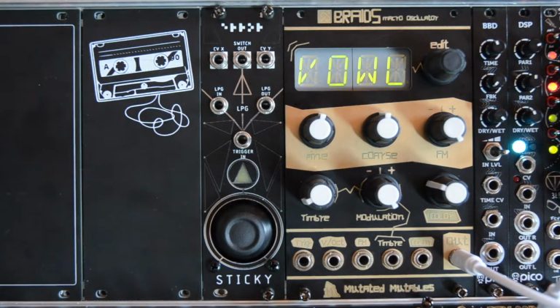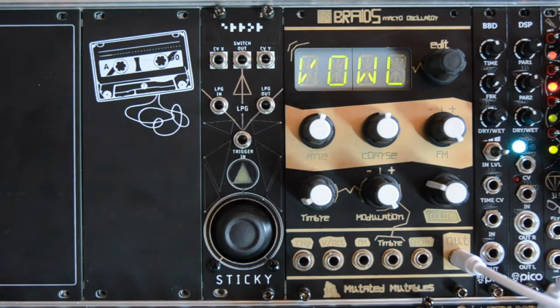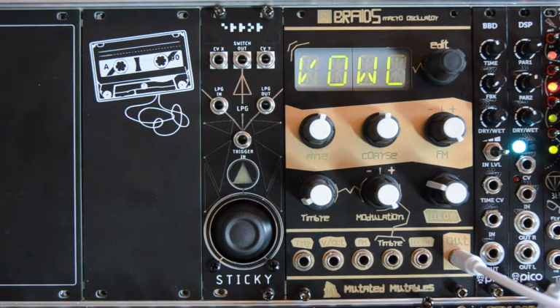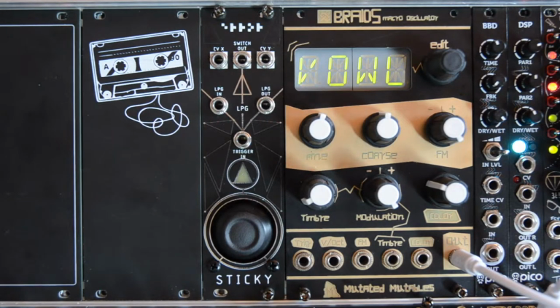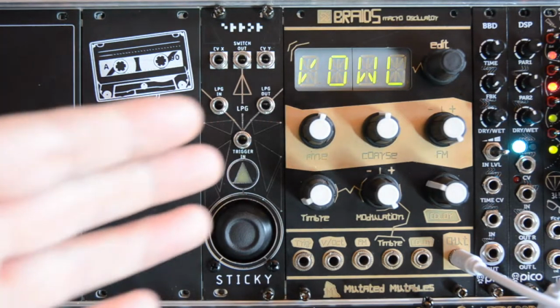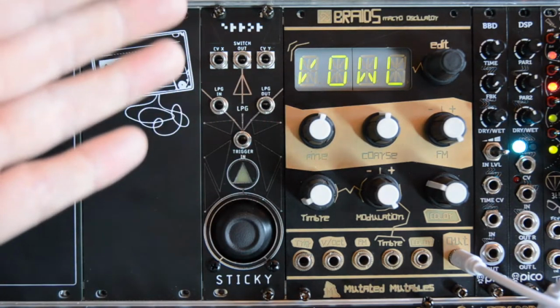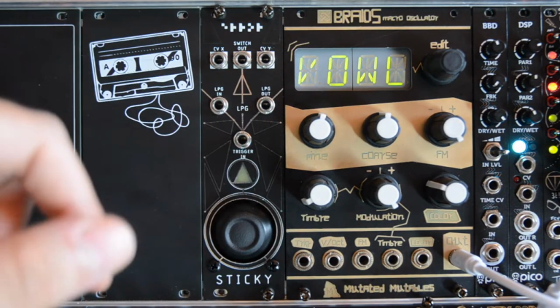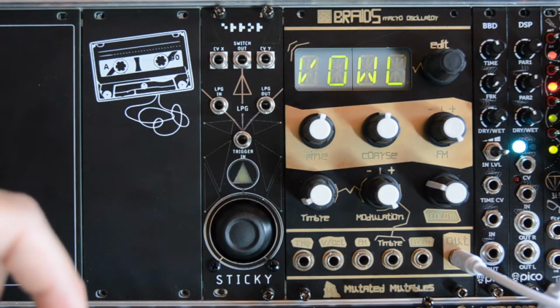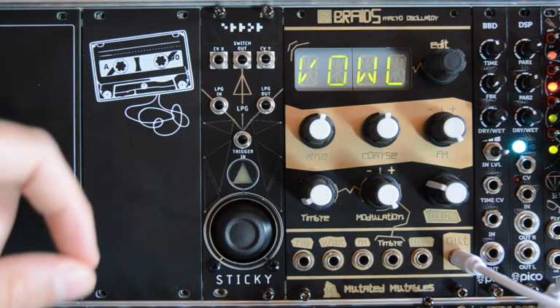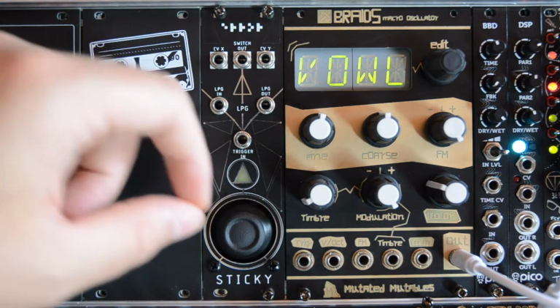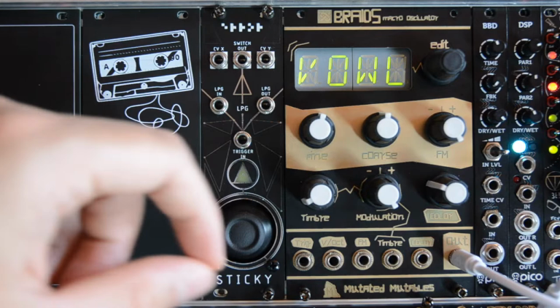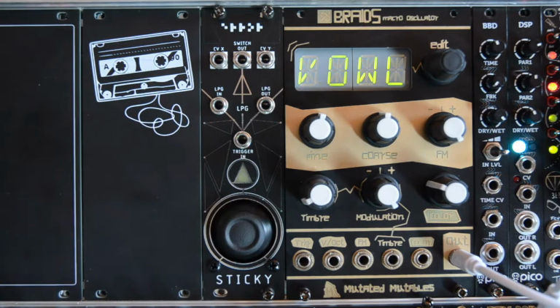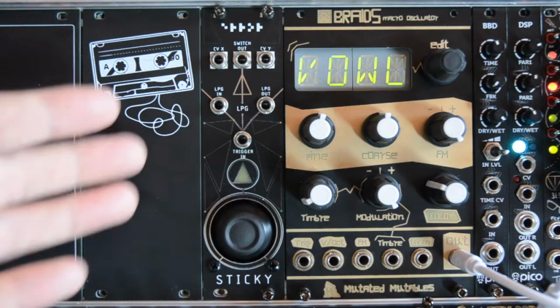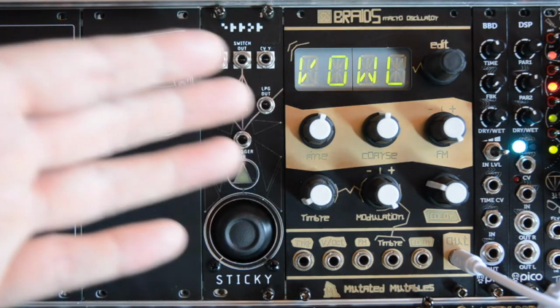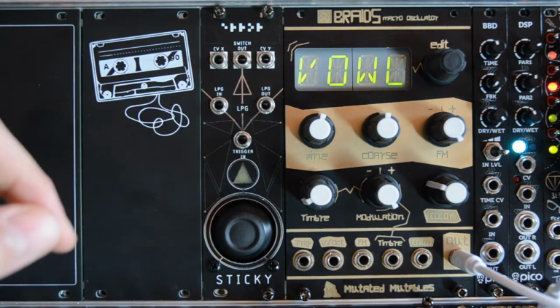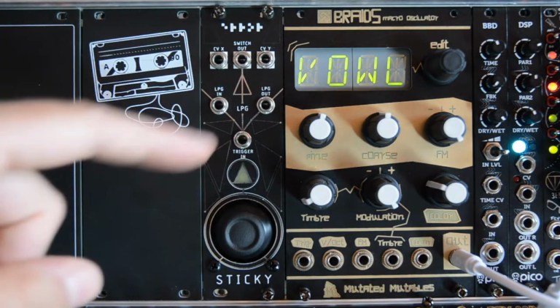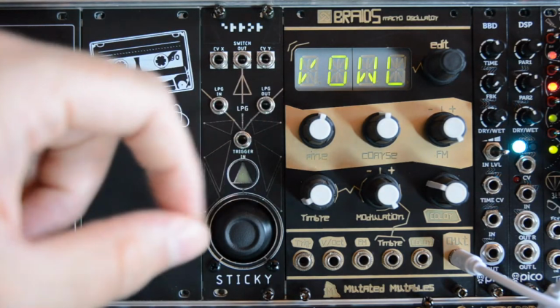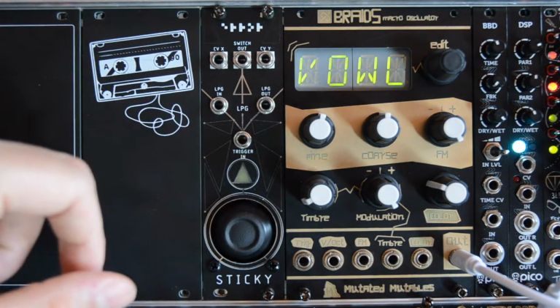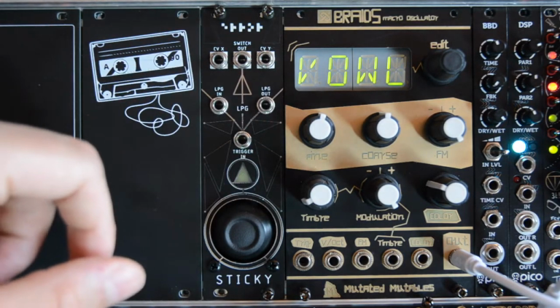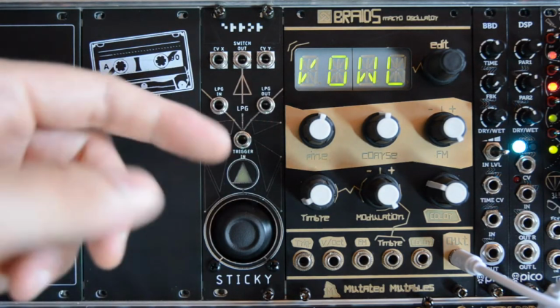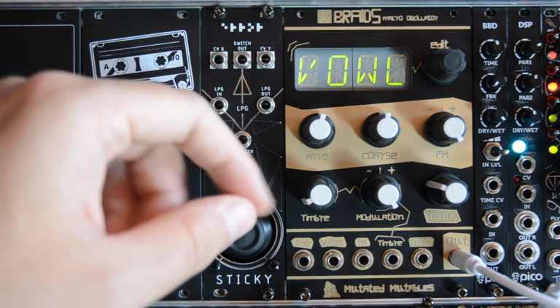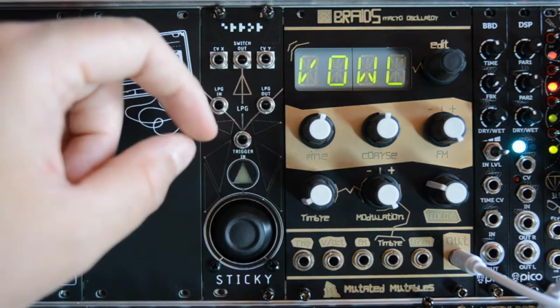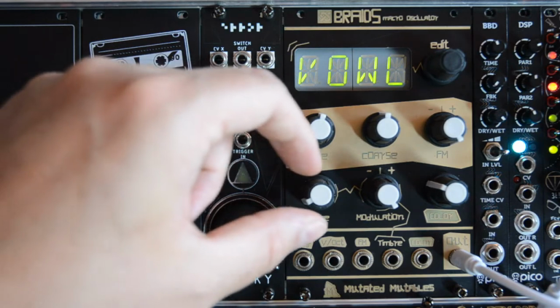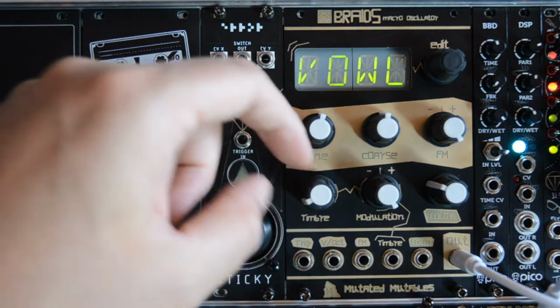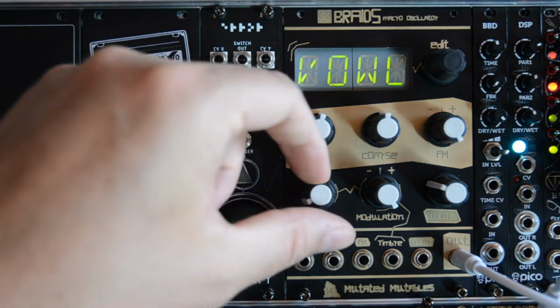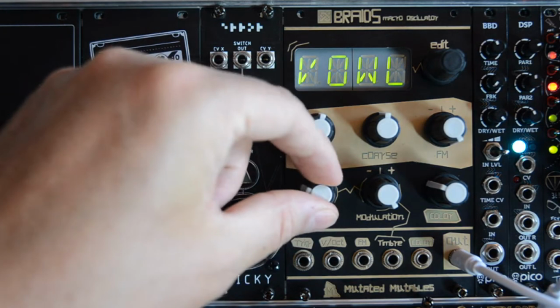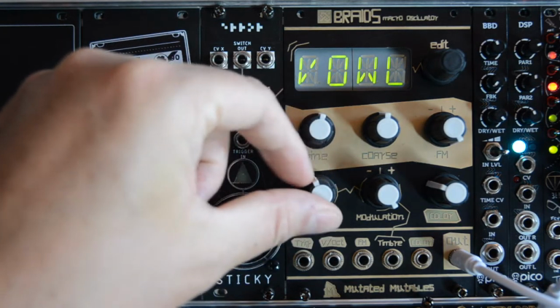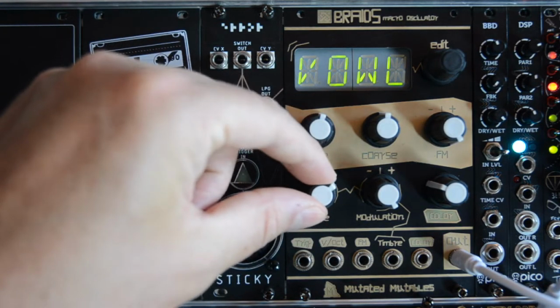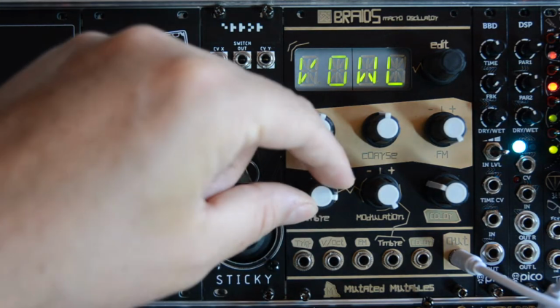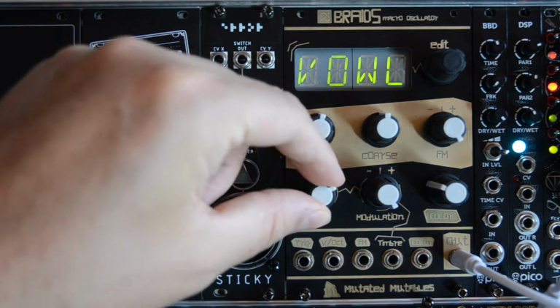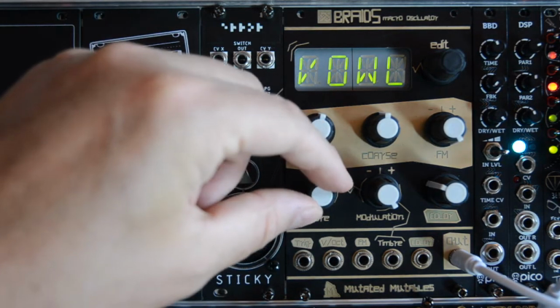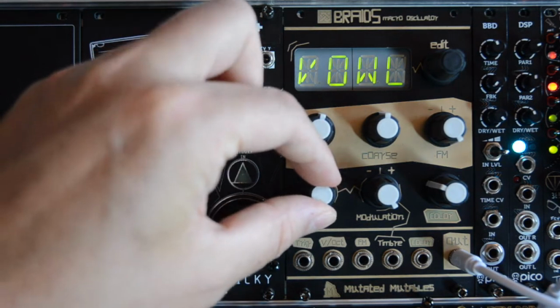I'll quickly just demonstrate what you can do with this module by patching the outputs to Braids using the vowel algorithm. Let's quickly listen to how this sounds.